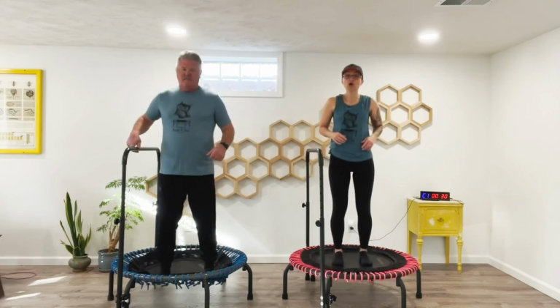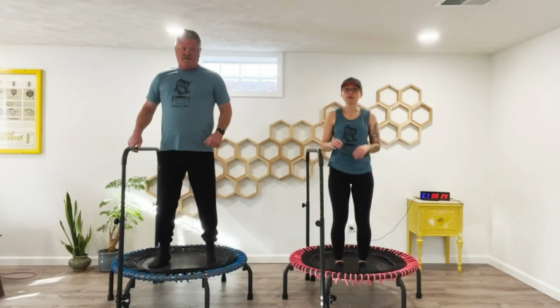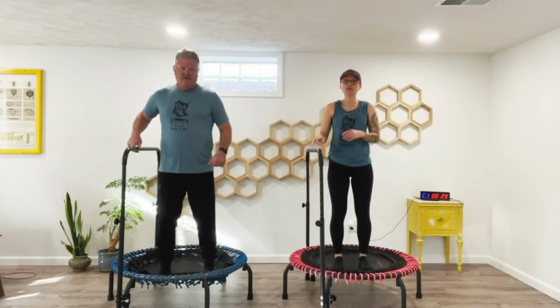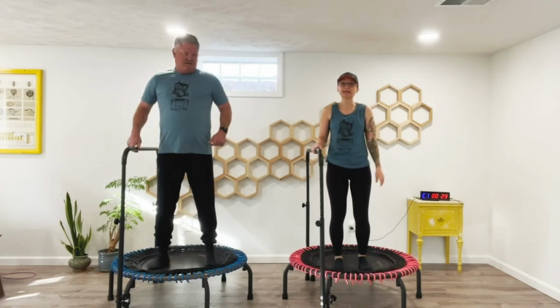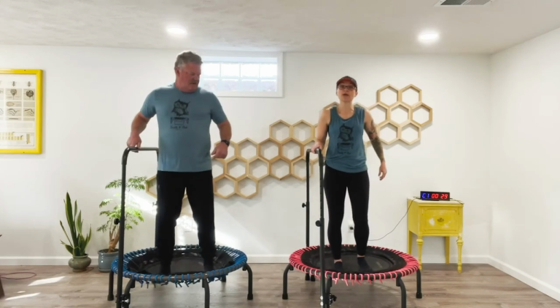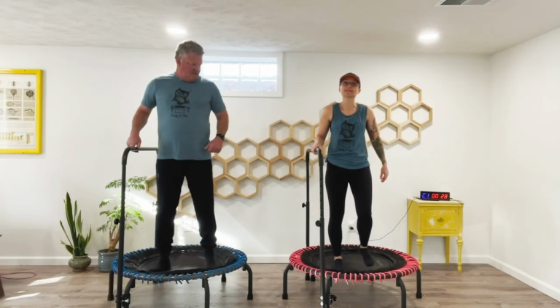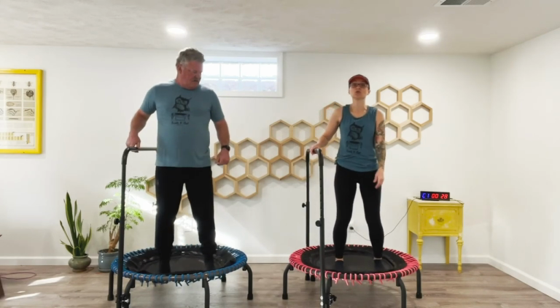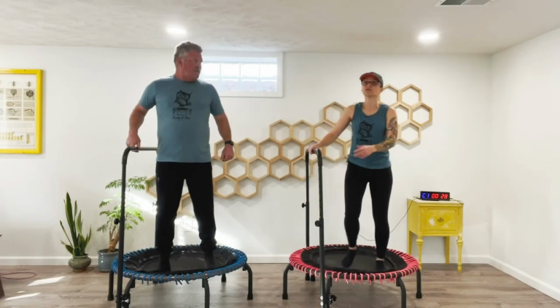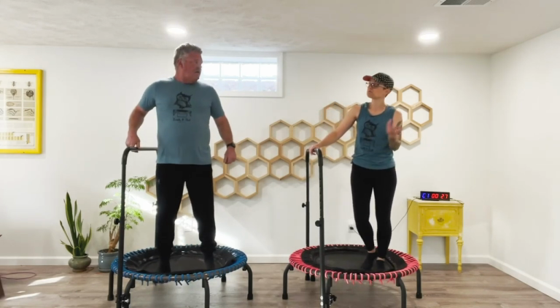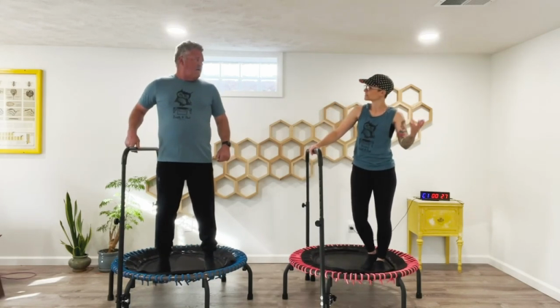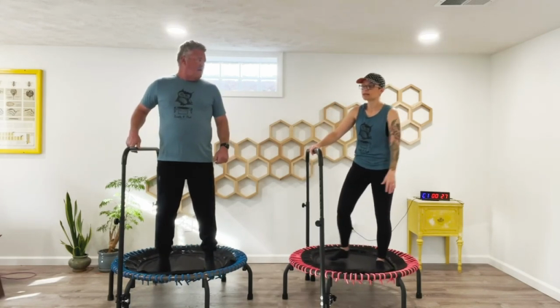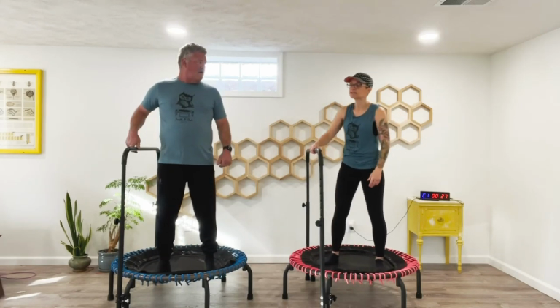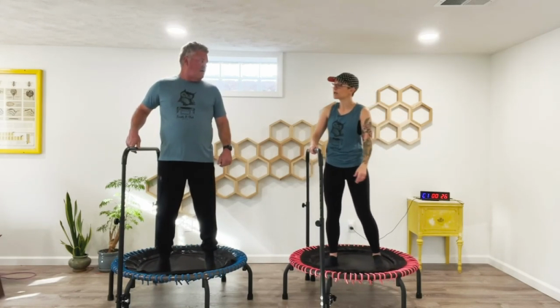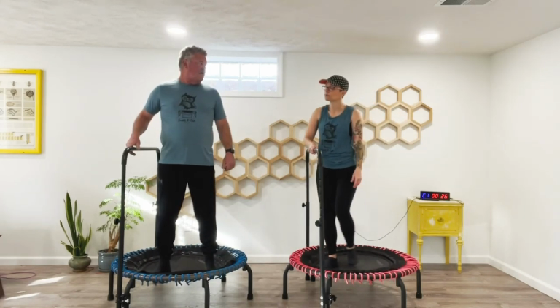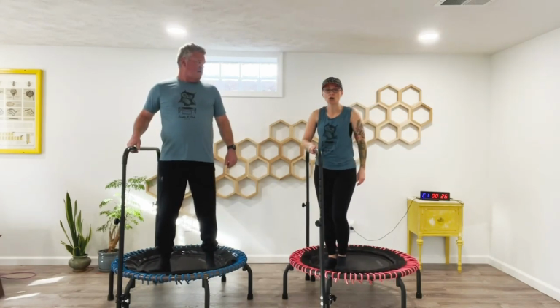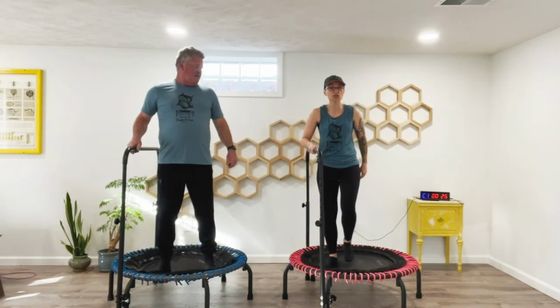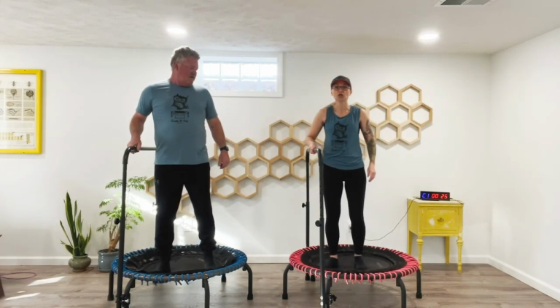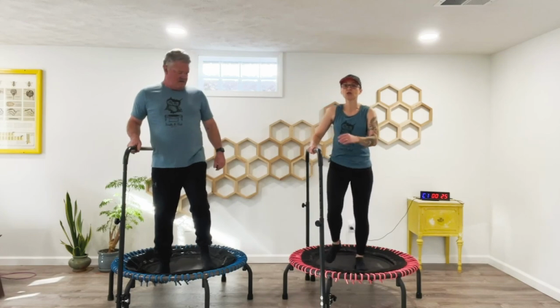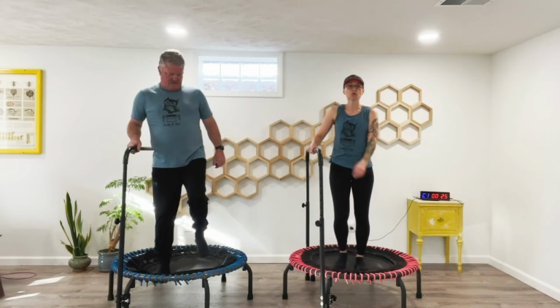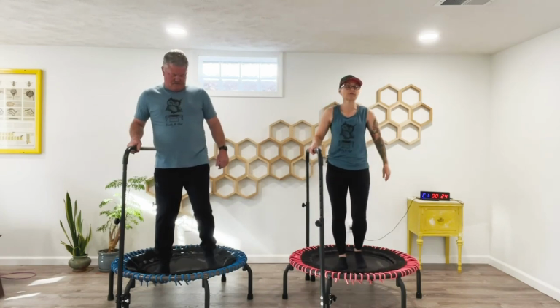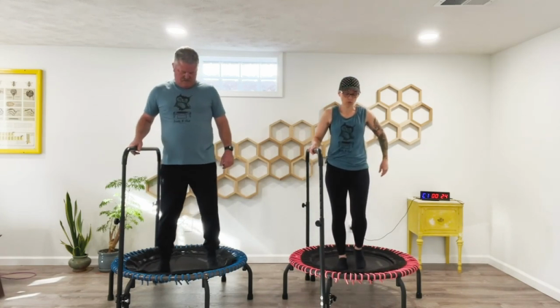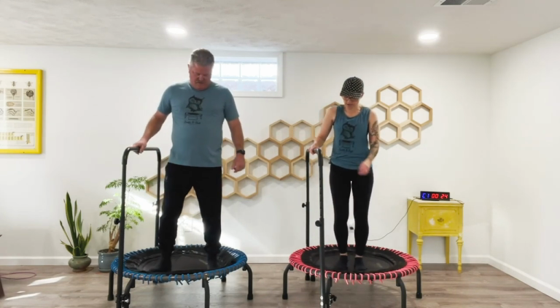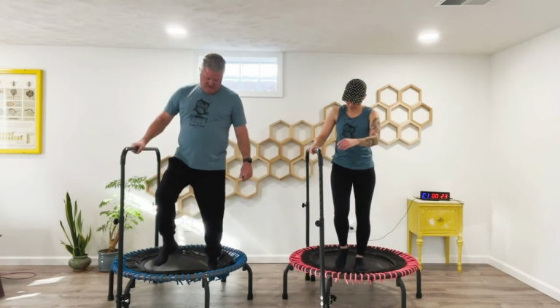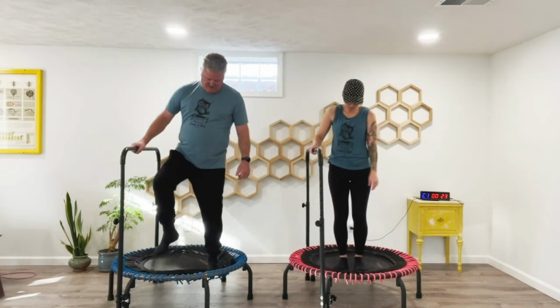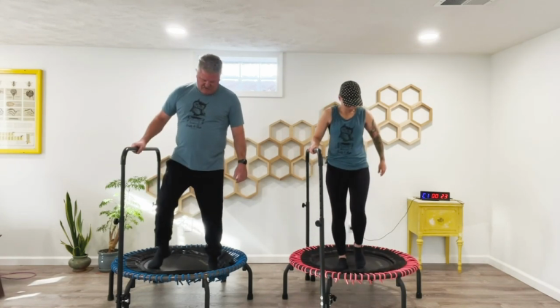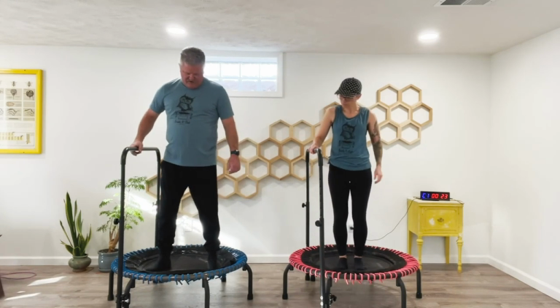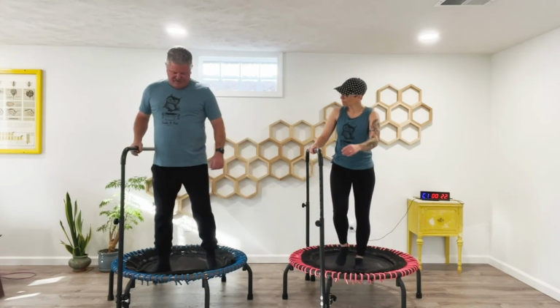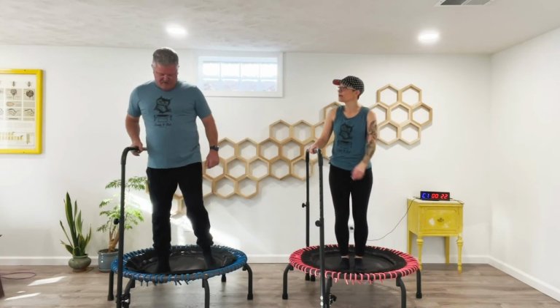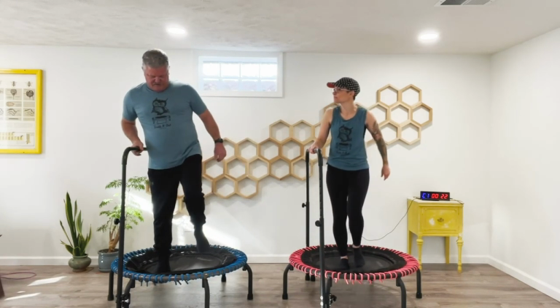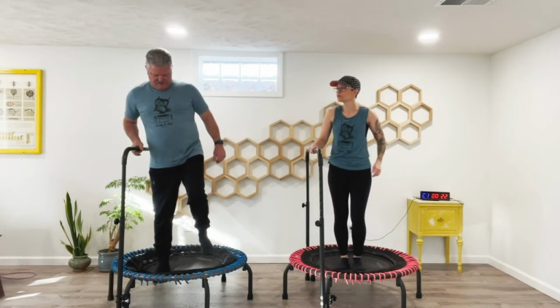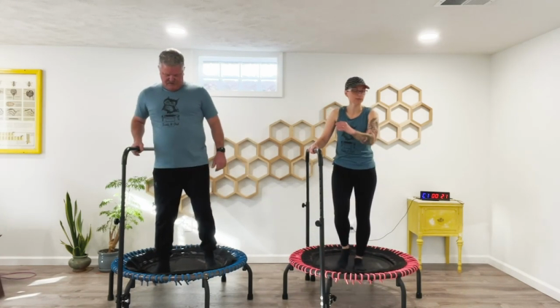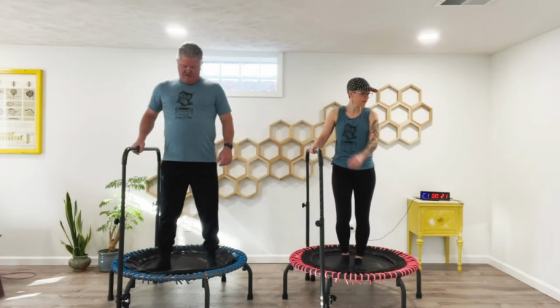We are on a 30-second rest. You can just step side to side, you can march, you can do whatever you want. Stay on the trampoline.